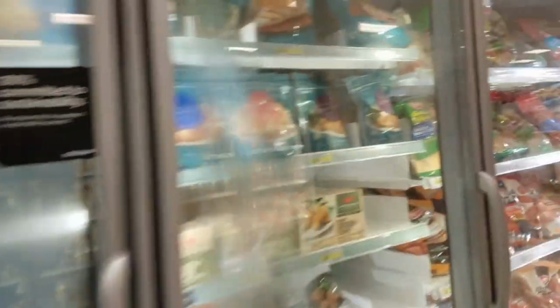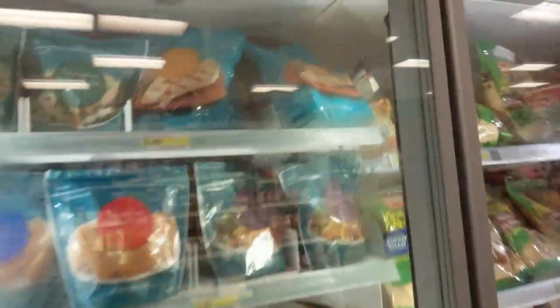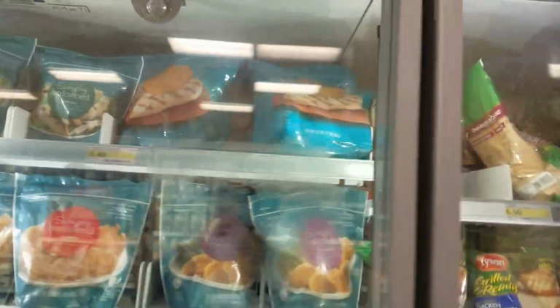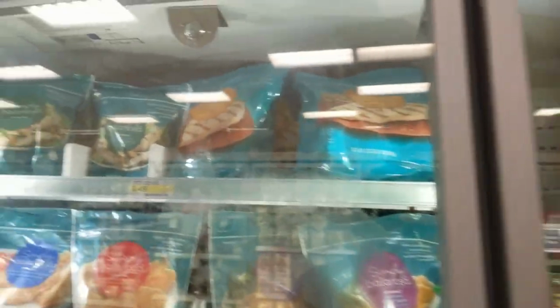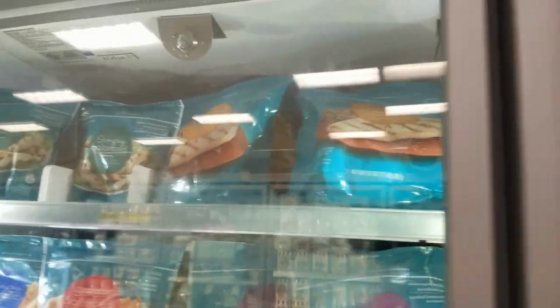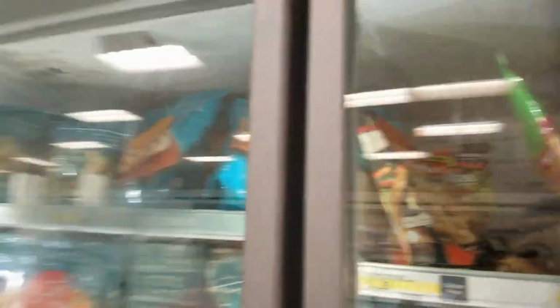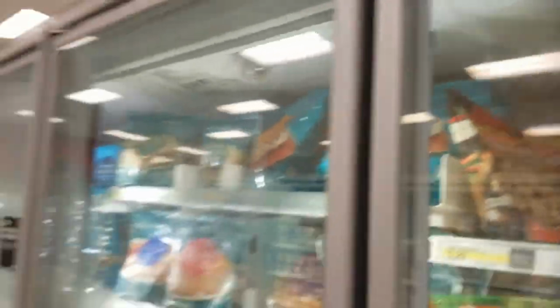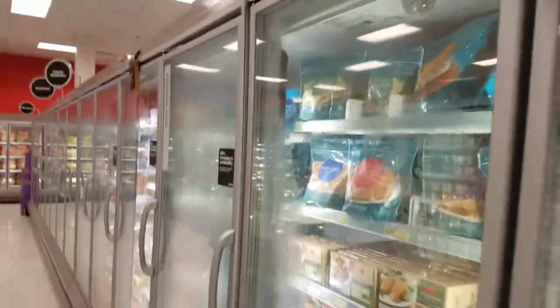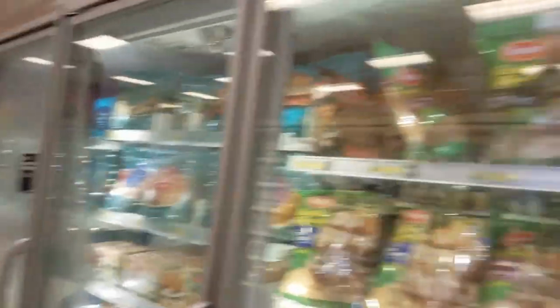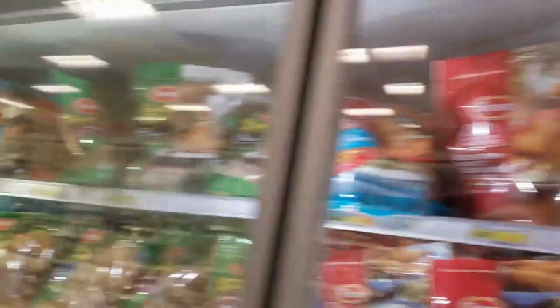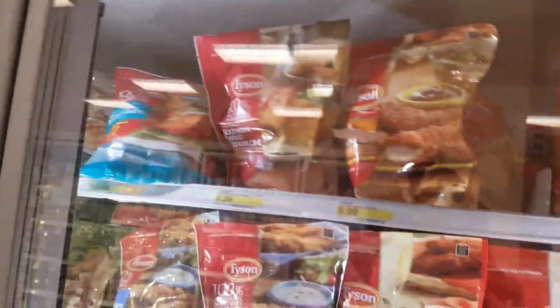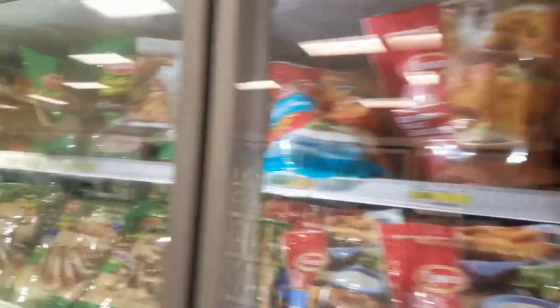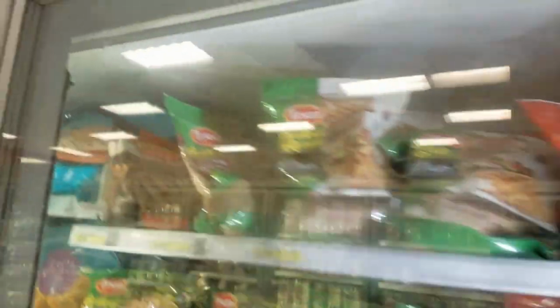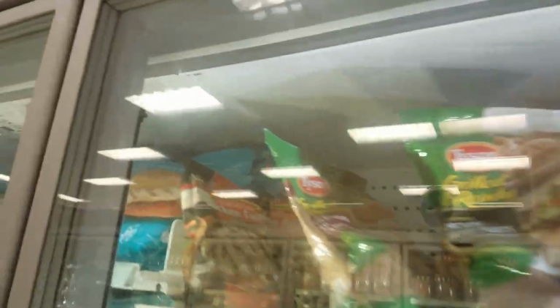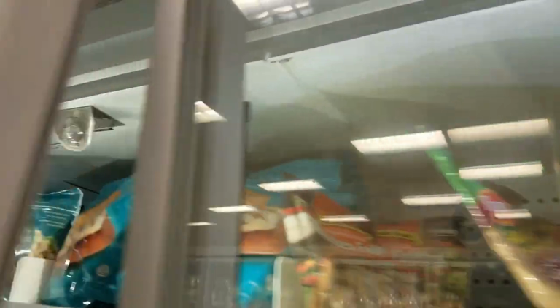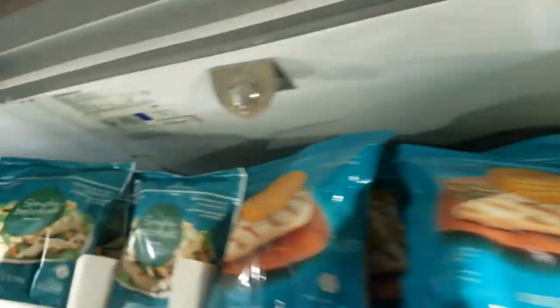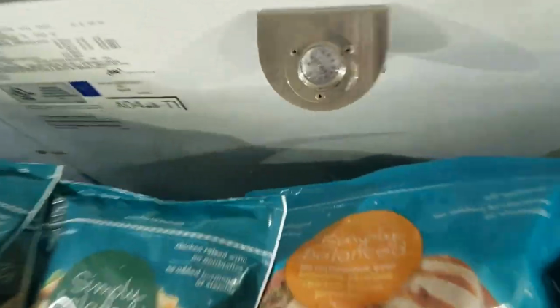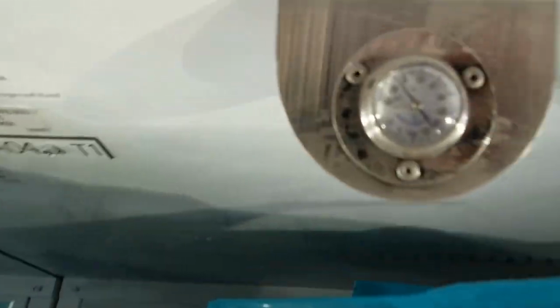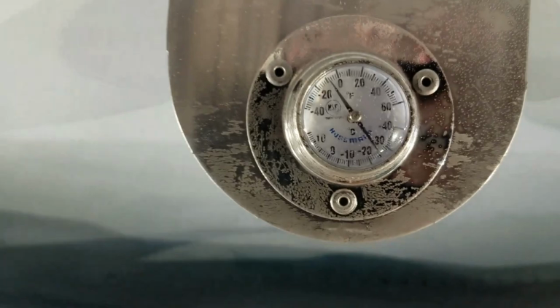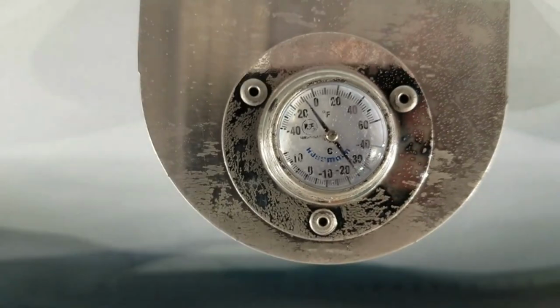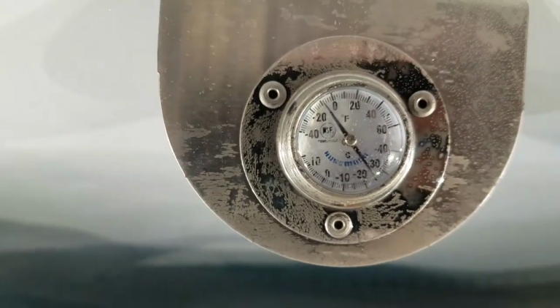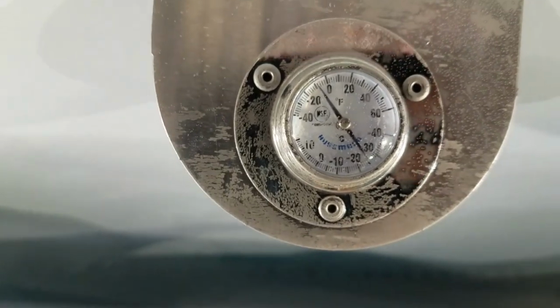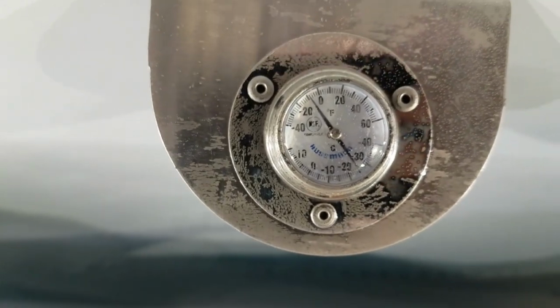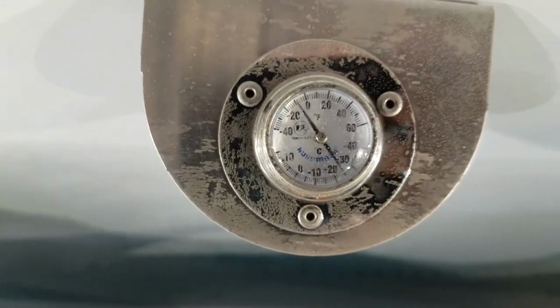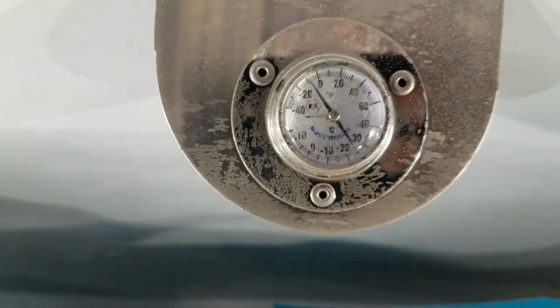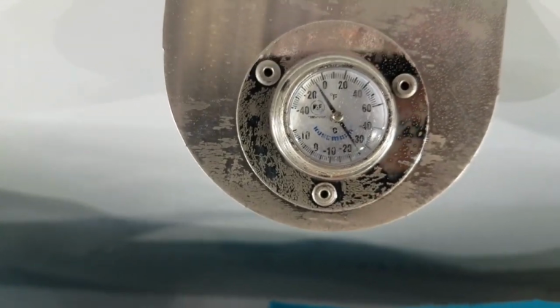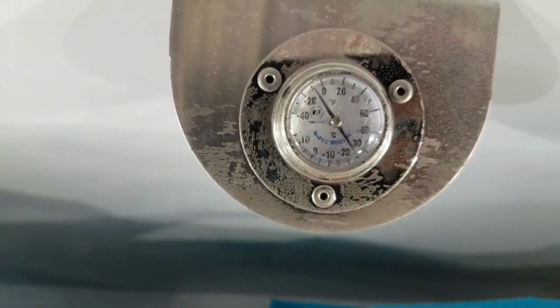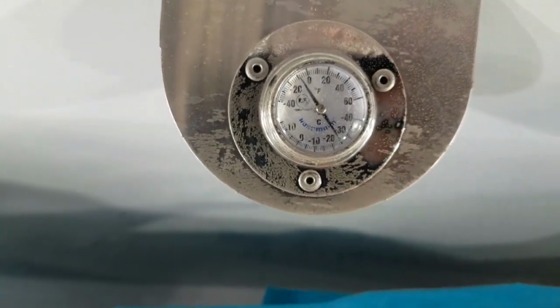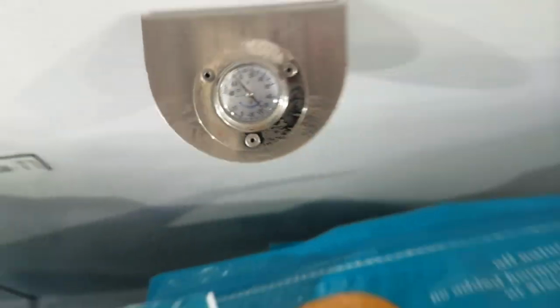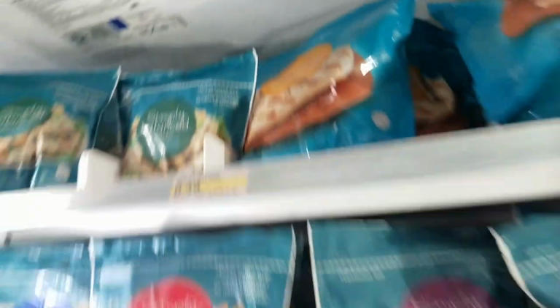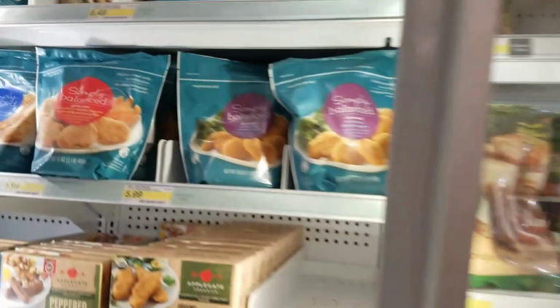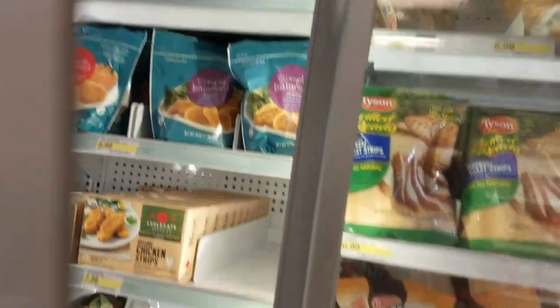This is the same type of case — there's two cases here. Here's the second case and this one's running — look at that — like minus 14, 15 degrees. So obviously there's an issue.